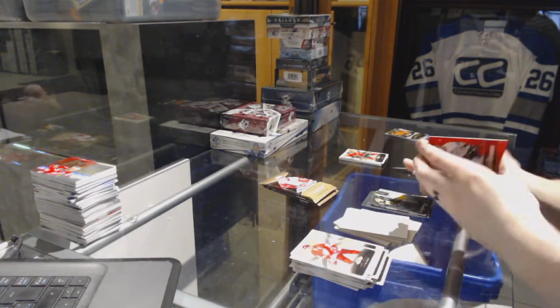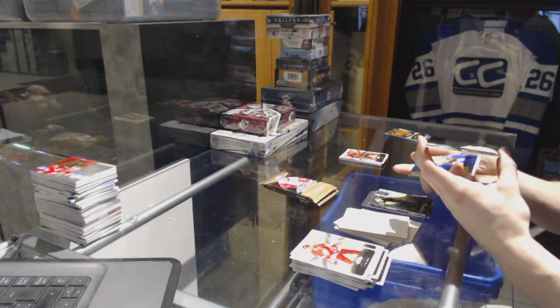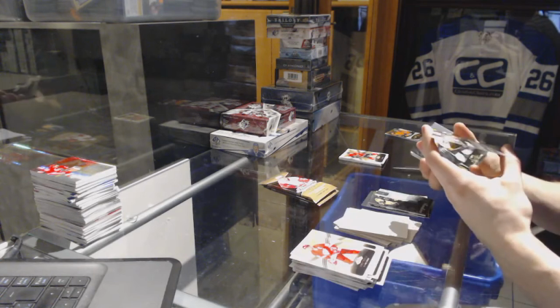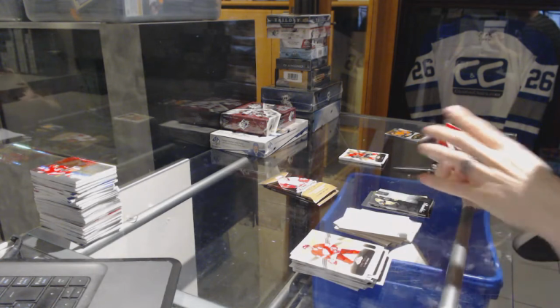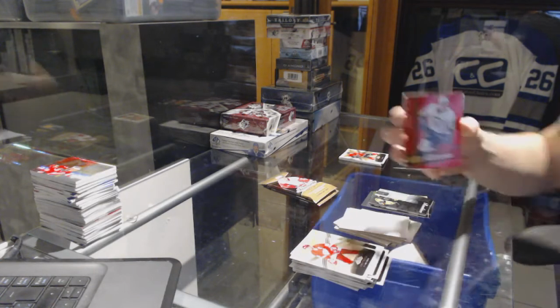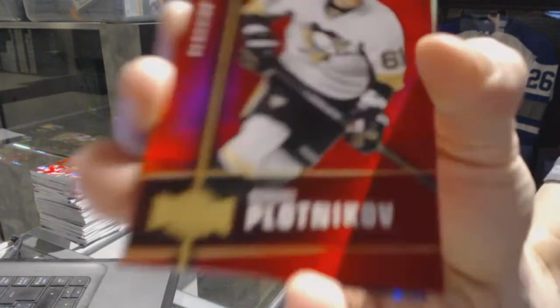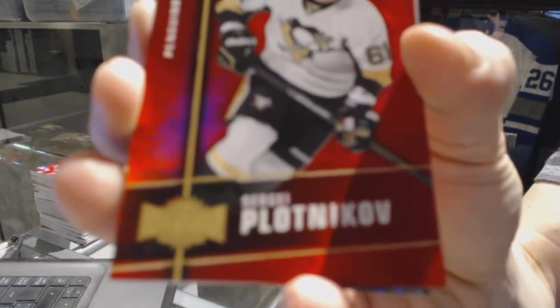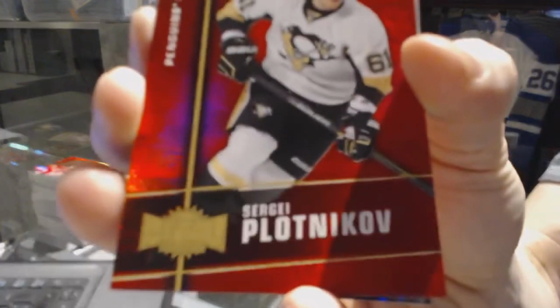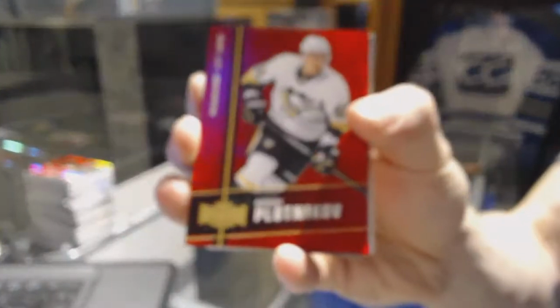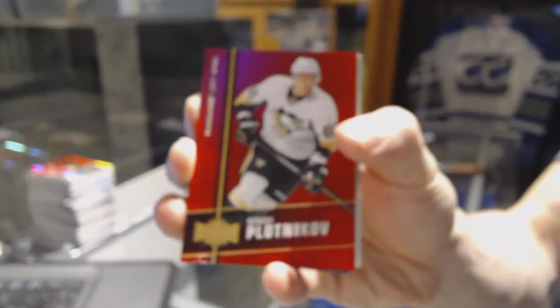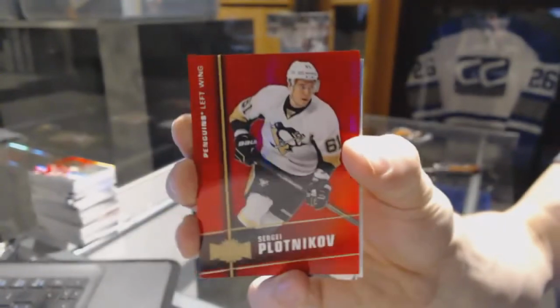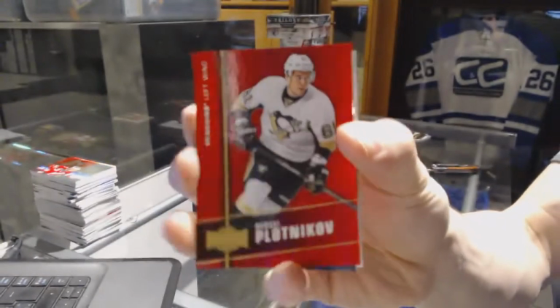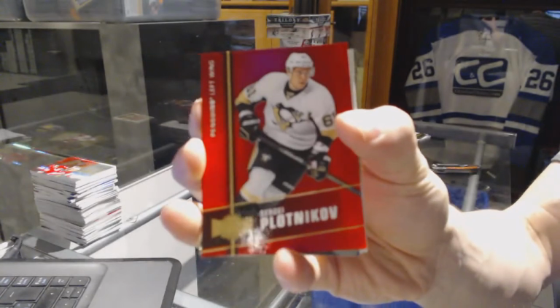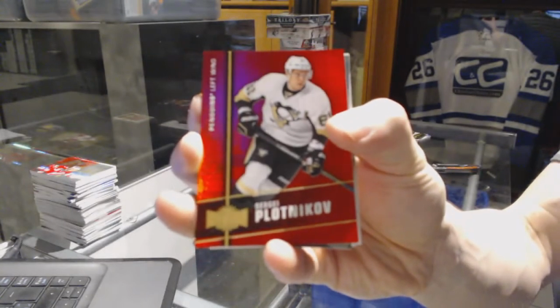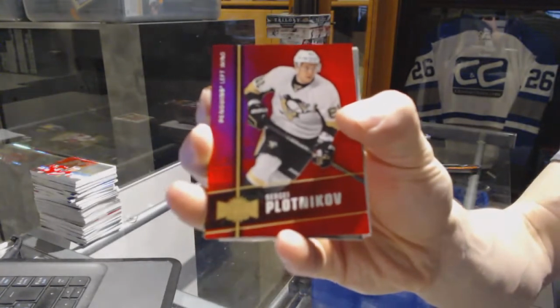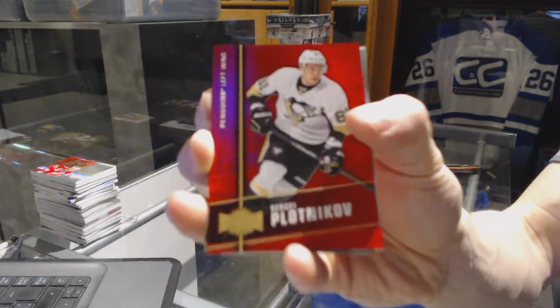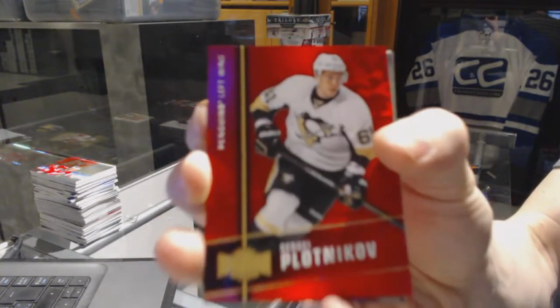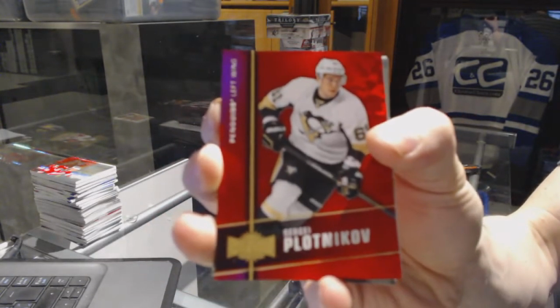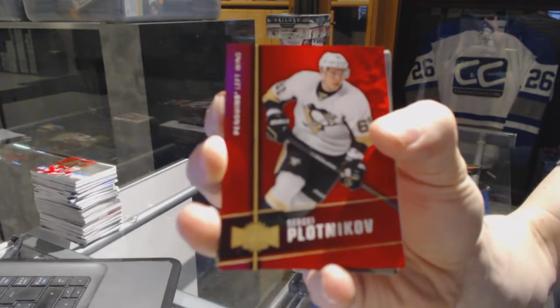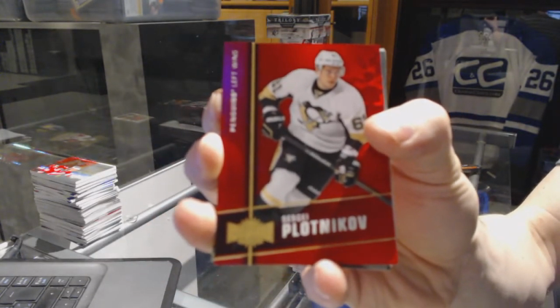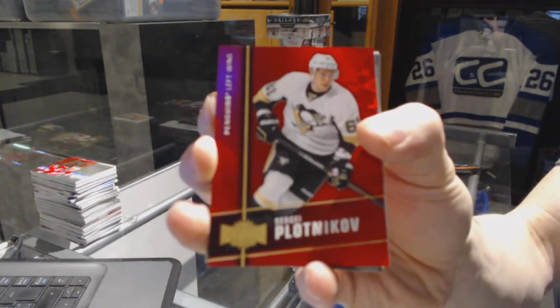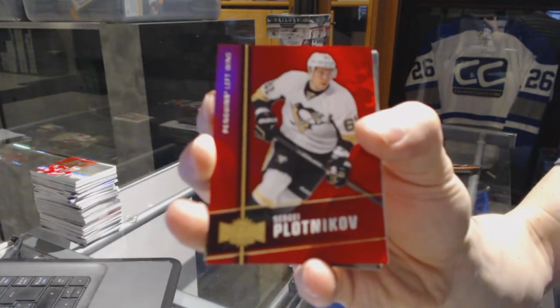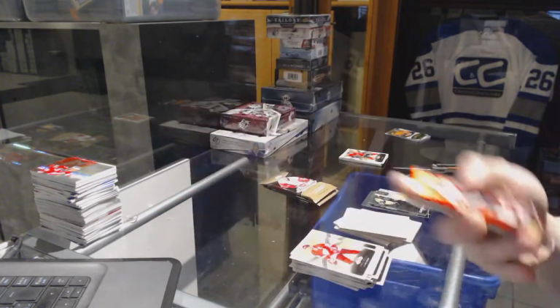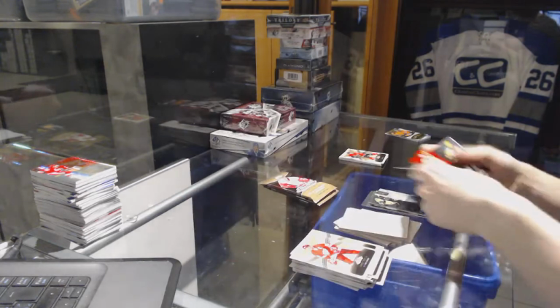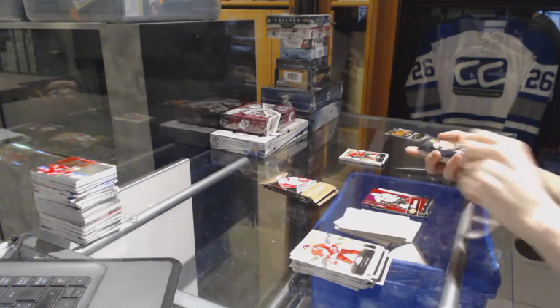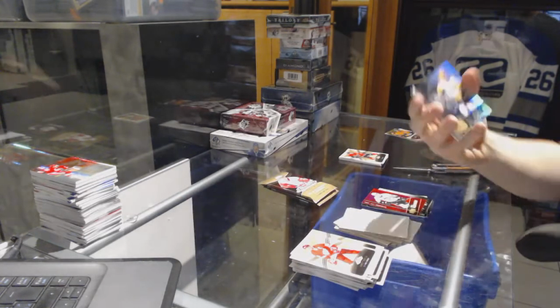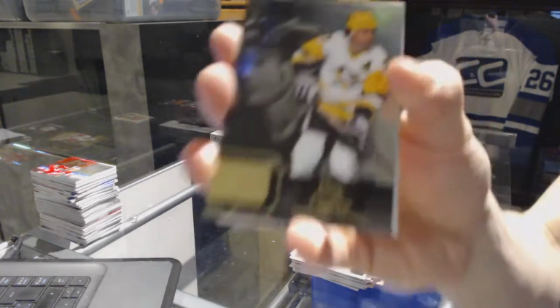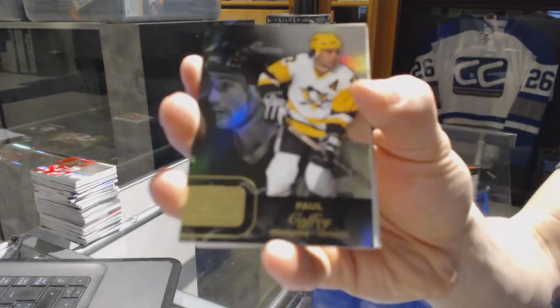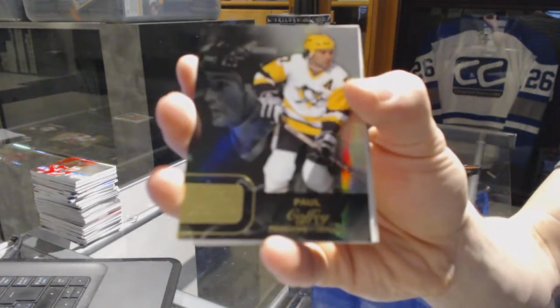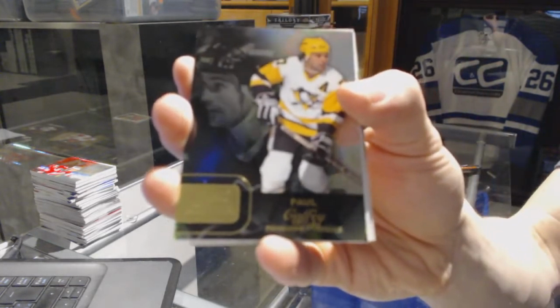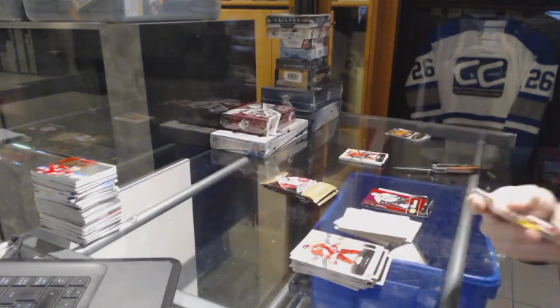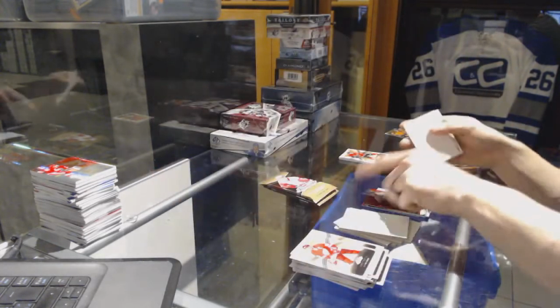Precious Metal Gems Ruby number 150 for the Pittsburgh Penguins, Sergei Plotnikov. PMG Ruby out of 150 for the Penguins, Sergei Plotnikov. And a Flair Showcase for the Penguins, Paul Coffey.